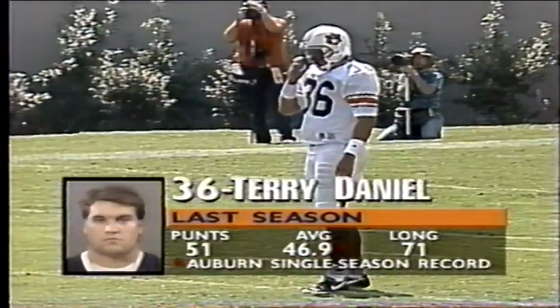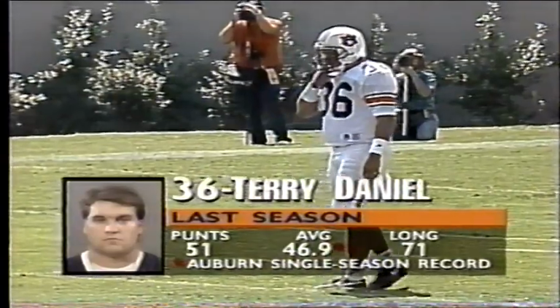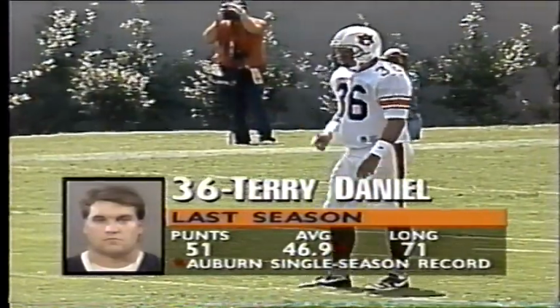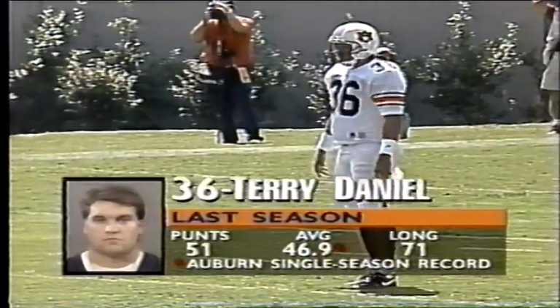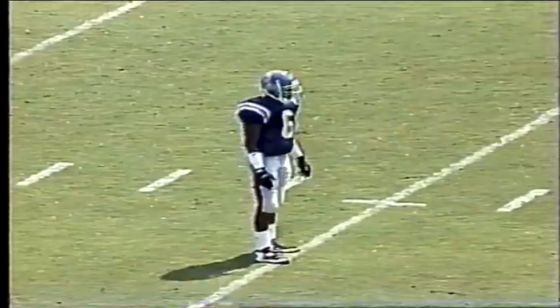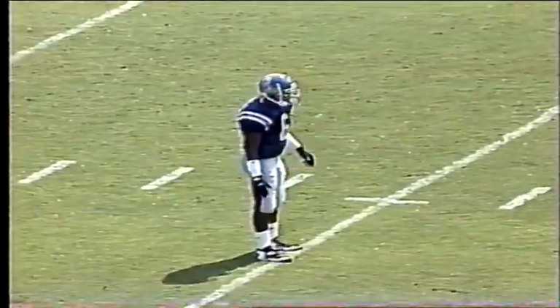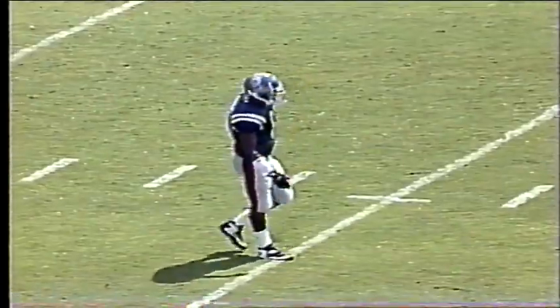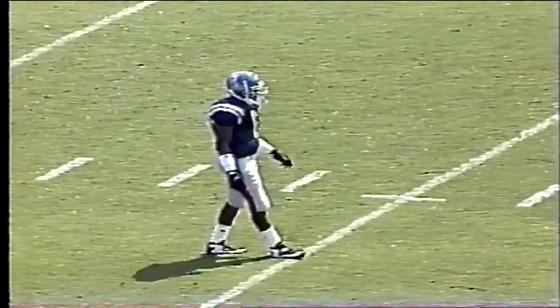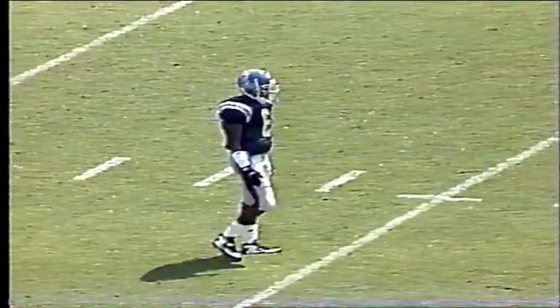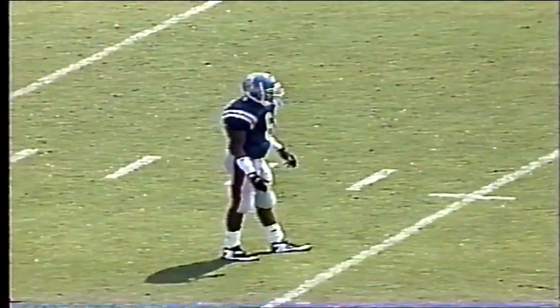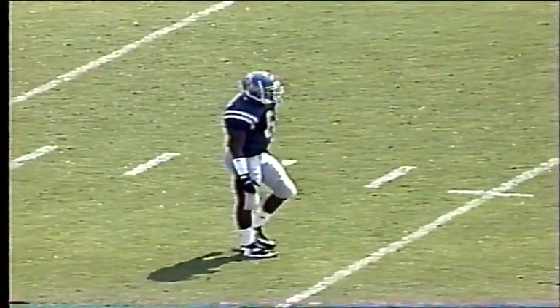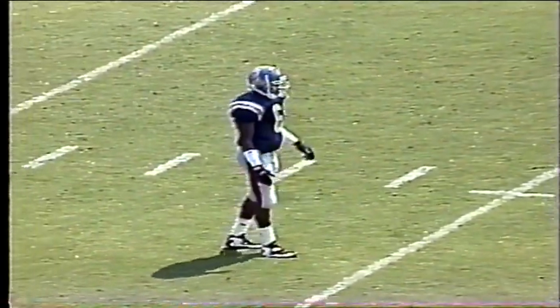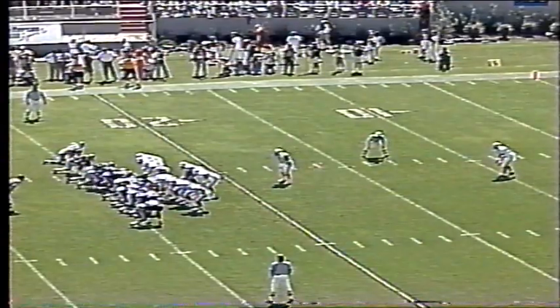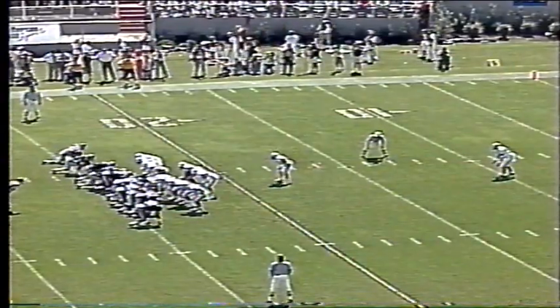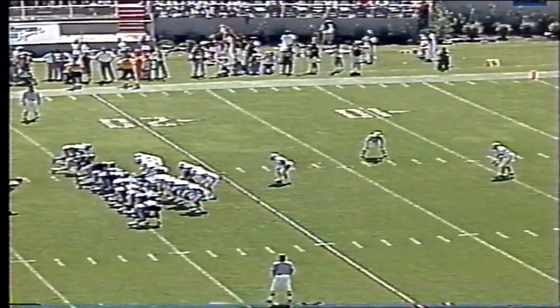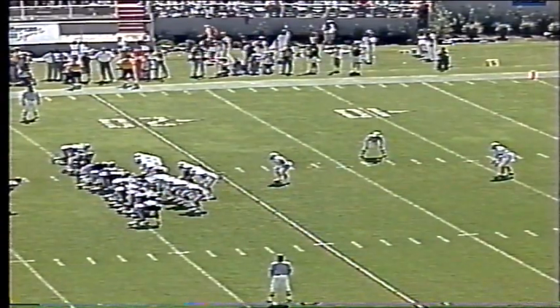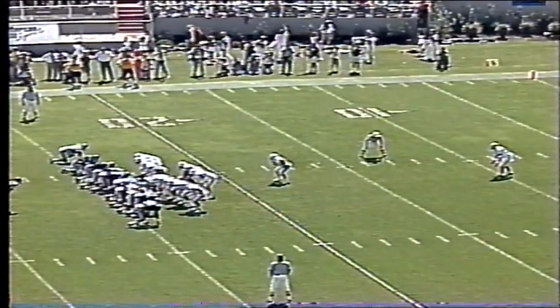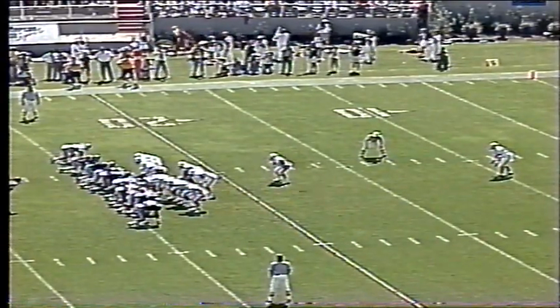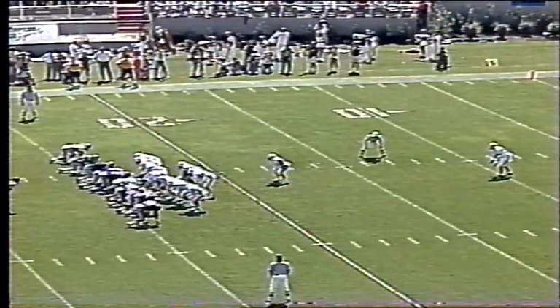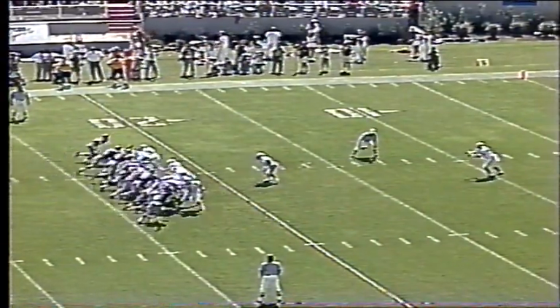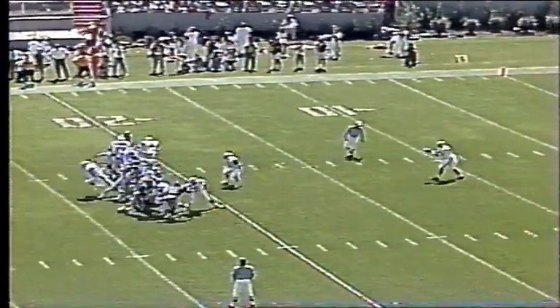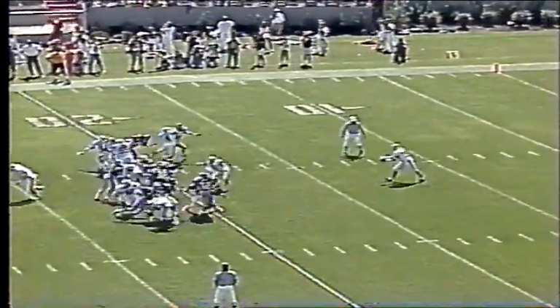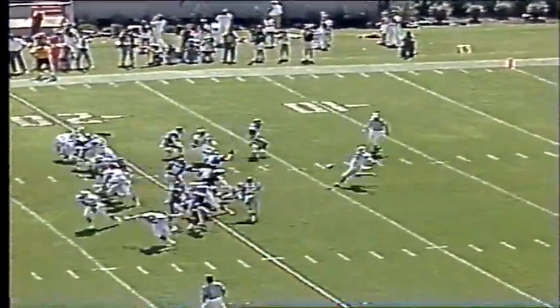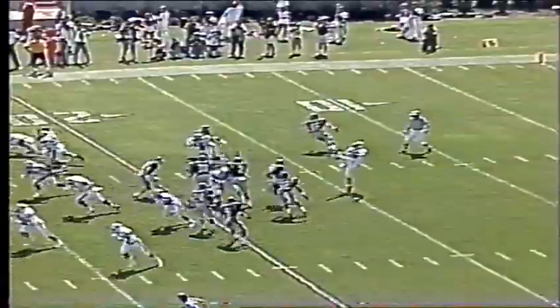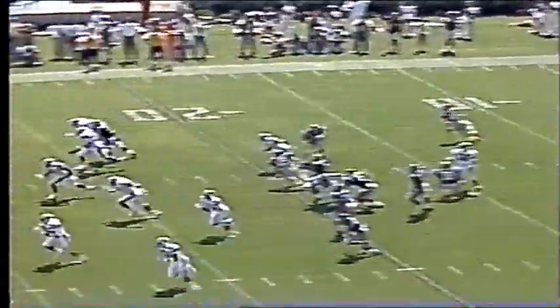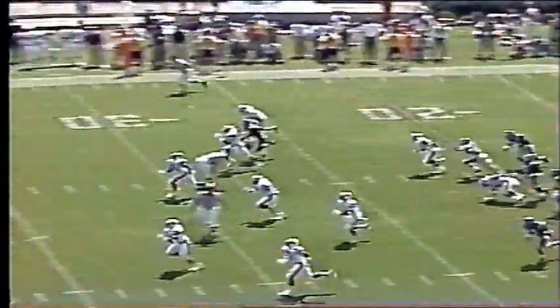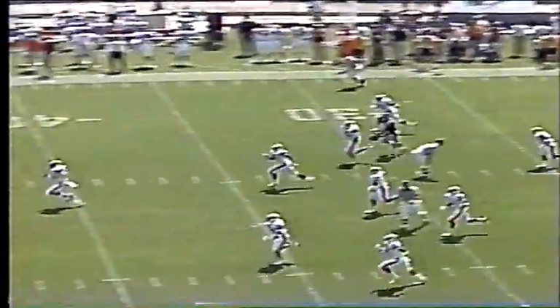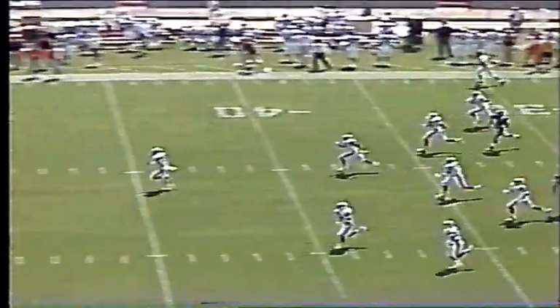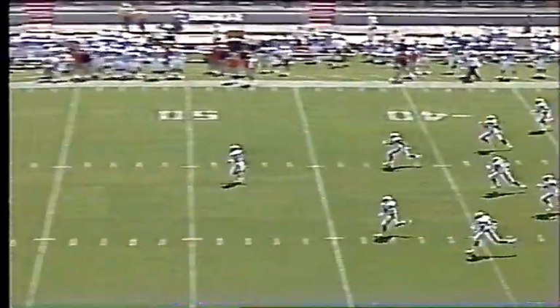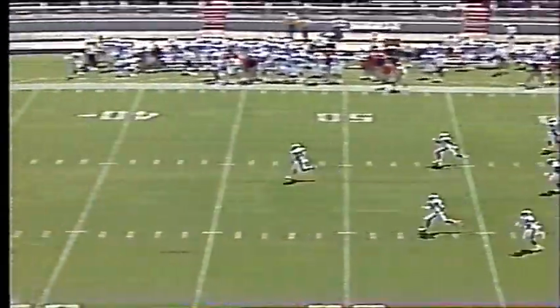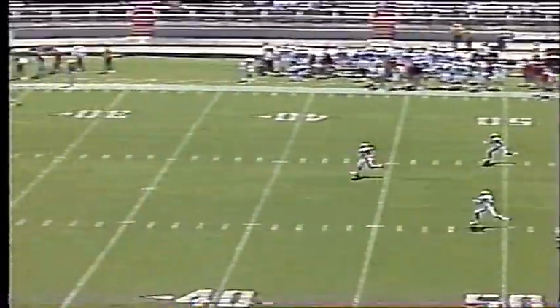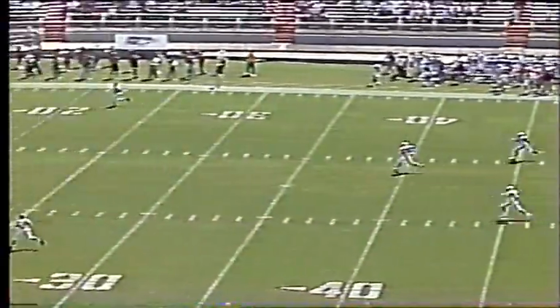As All-American punter Terry Daniel waits for the snap, back at his 10. Daniel with an average in excess of 49 yards a kick last year. There's the shoulder-high snap and he booms it away — boy, he put a howitzer in orbit.